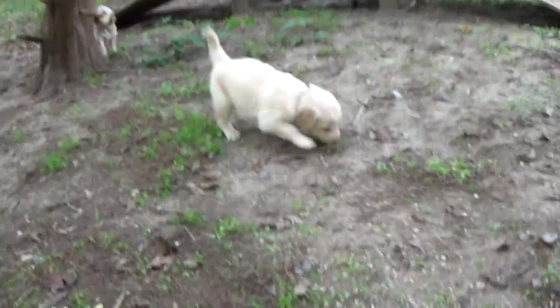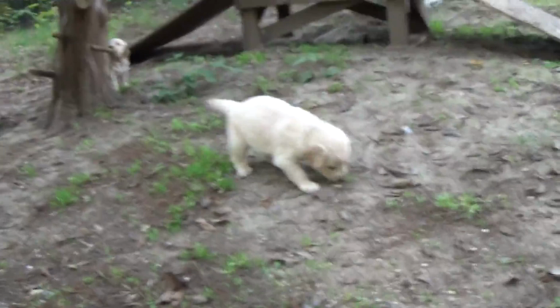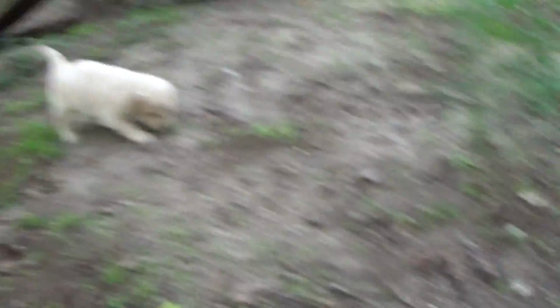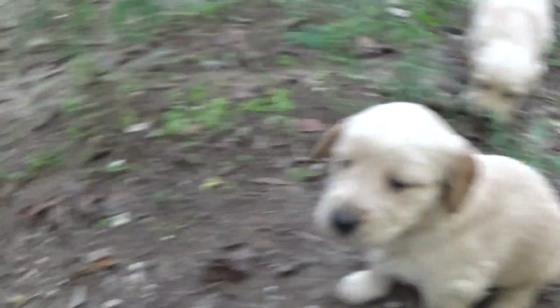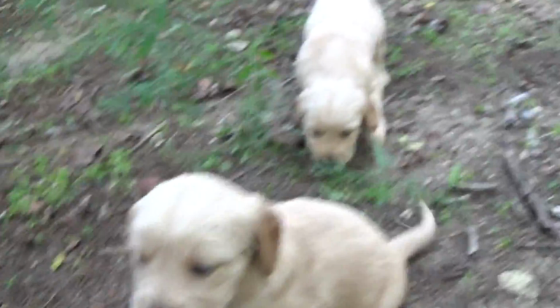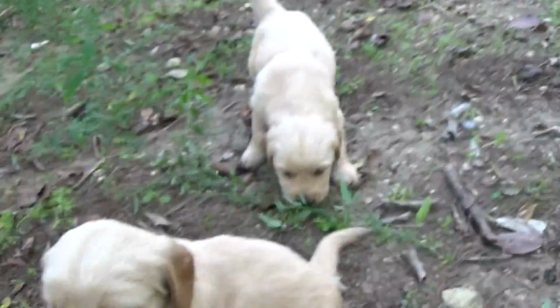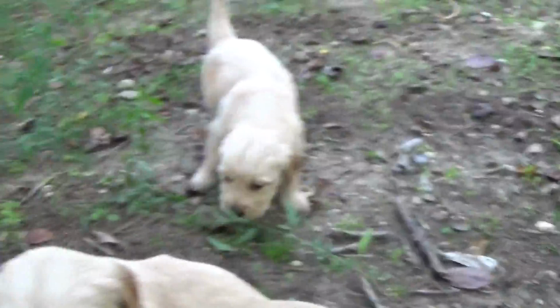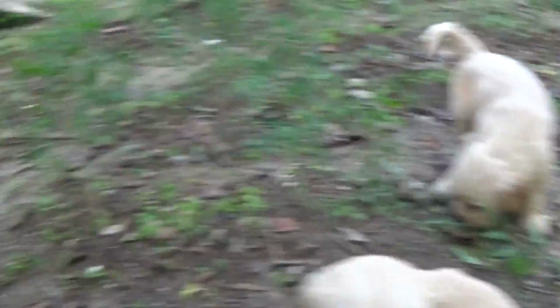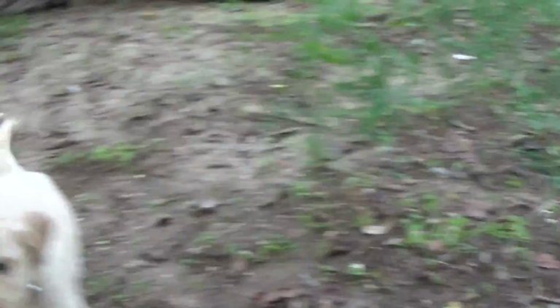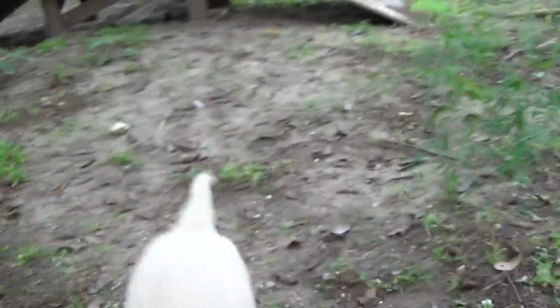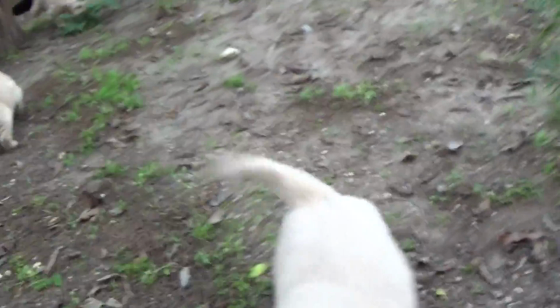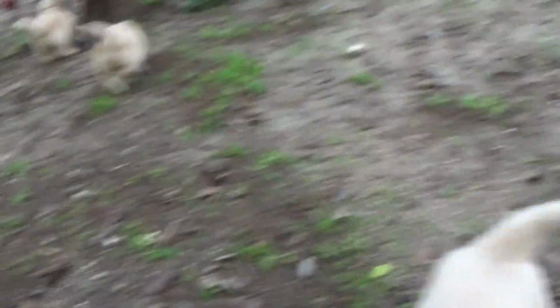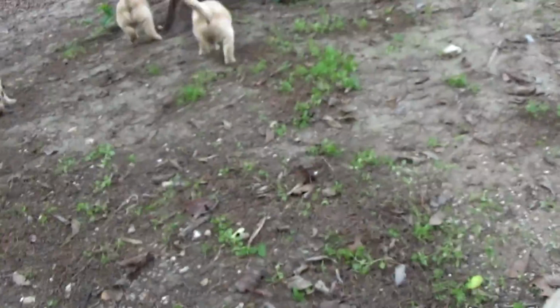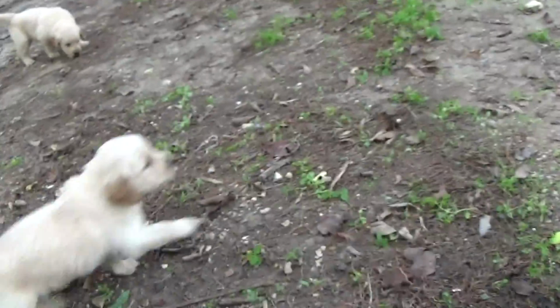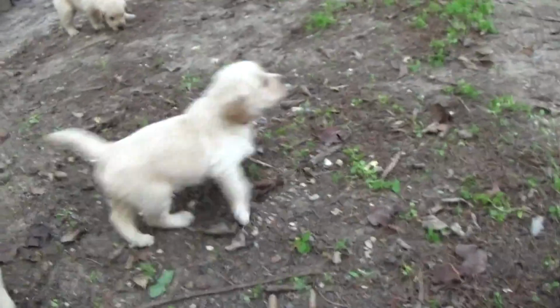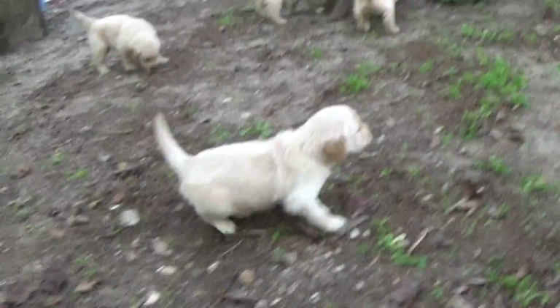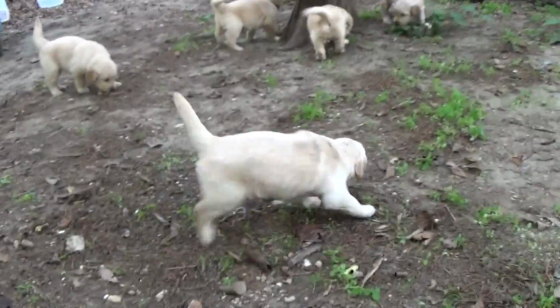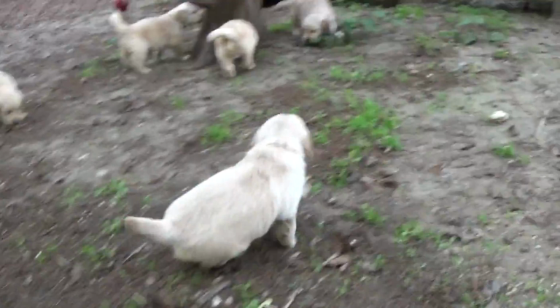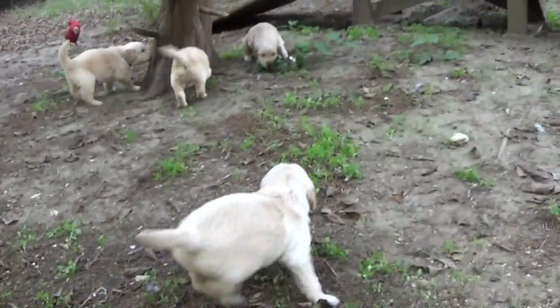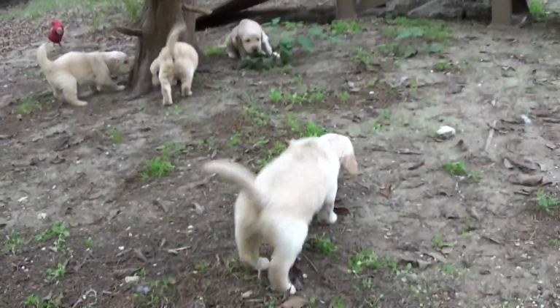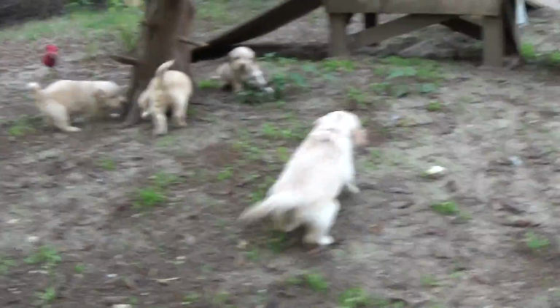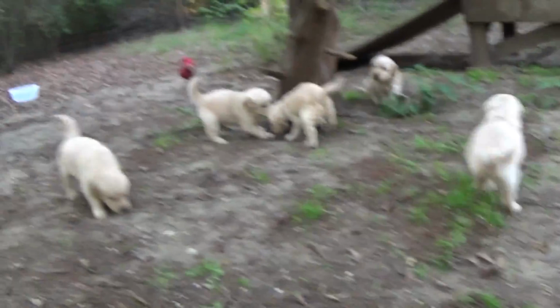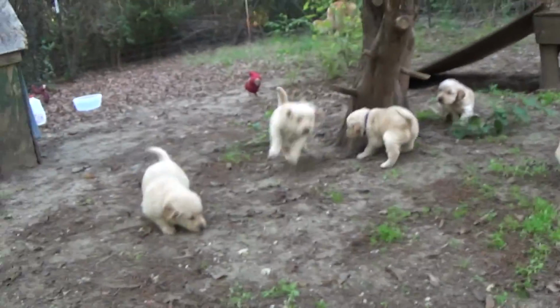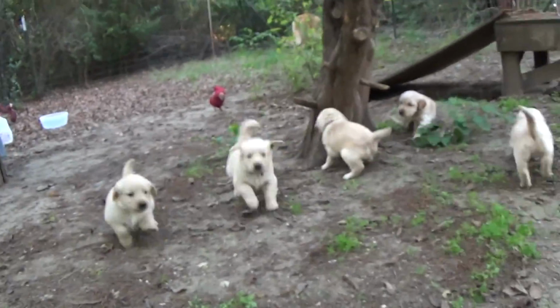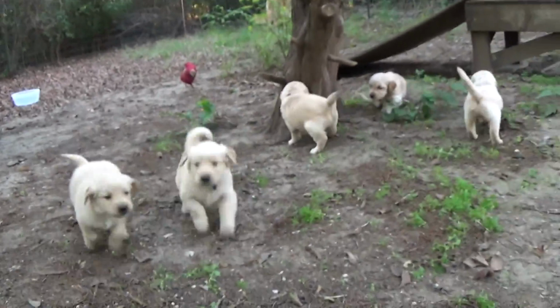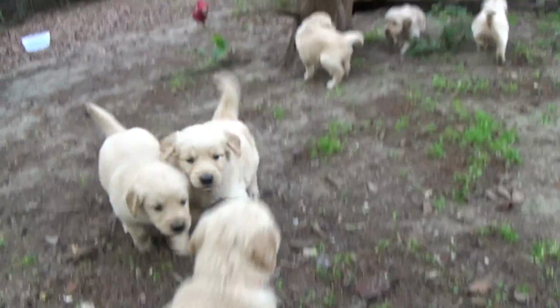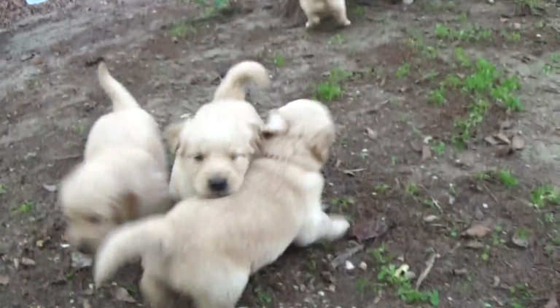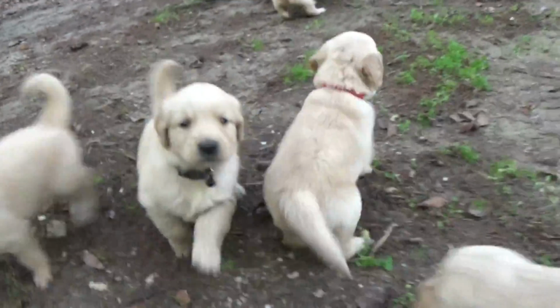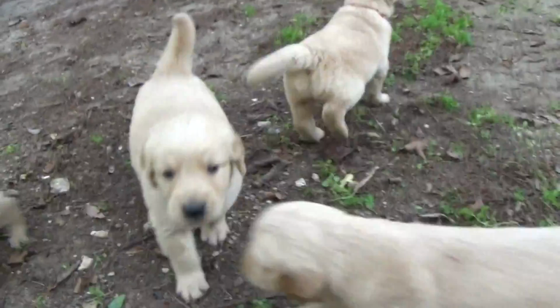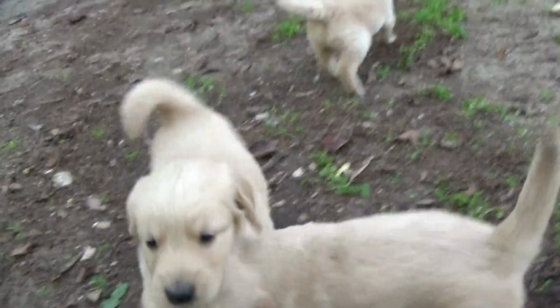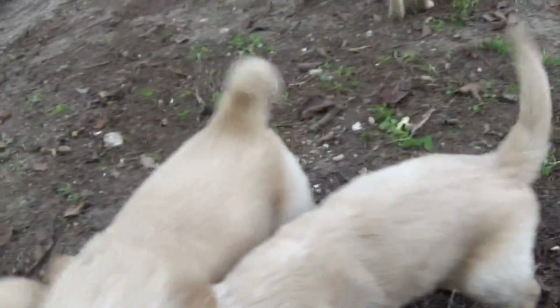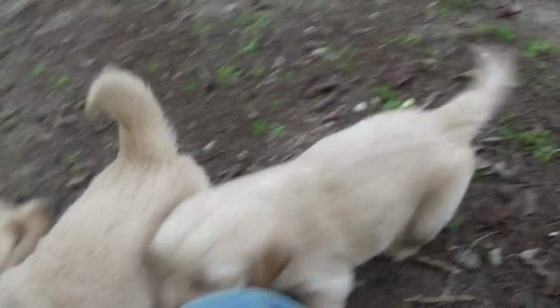In case you're watching this — the ones that haven't been out here to pick out a puppy — all these little poopers without the collars are still looking for their homes.